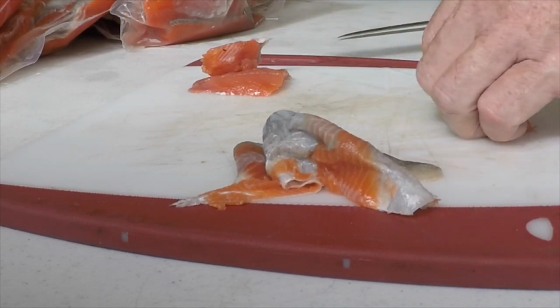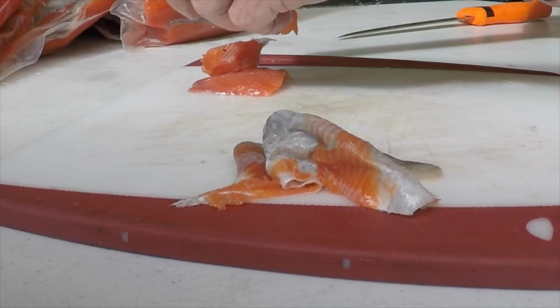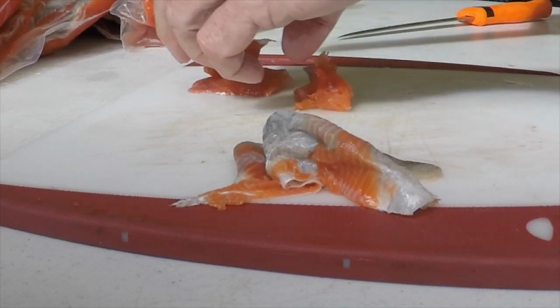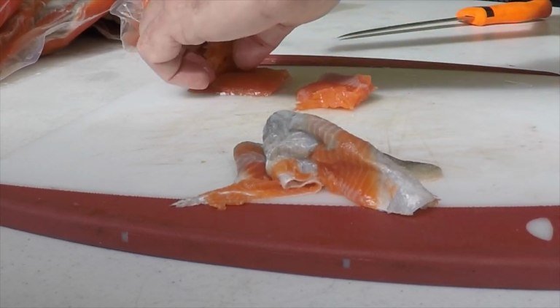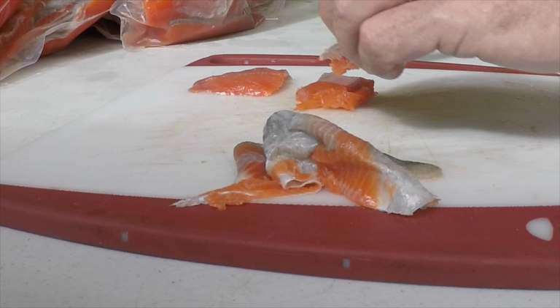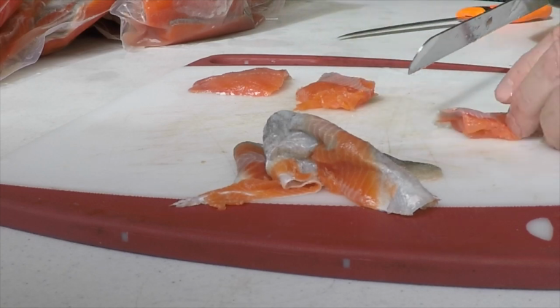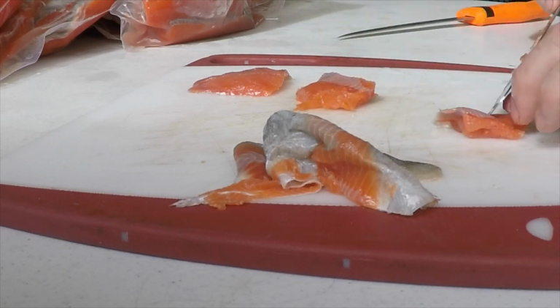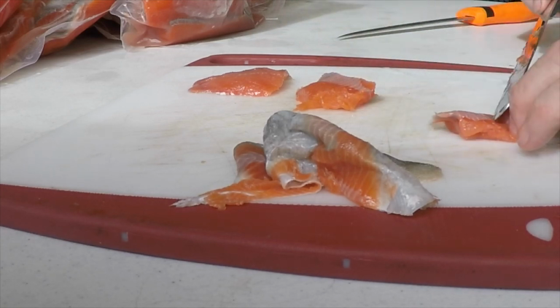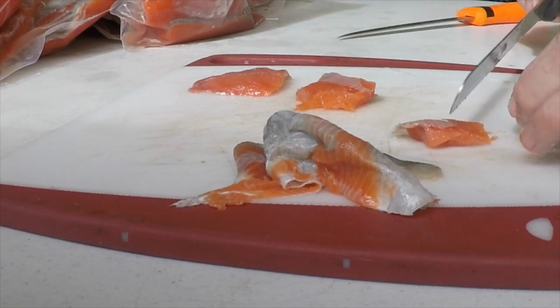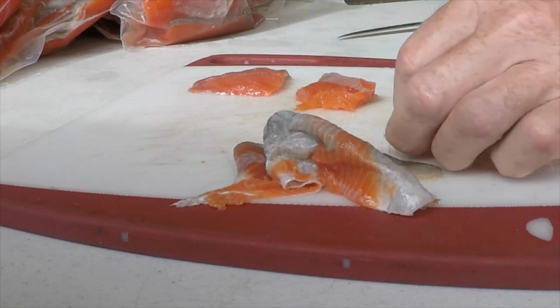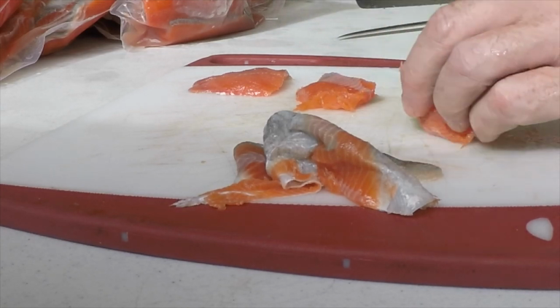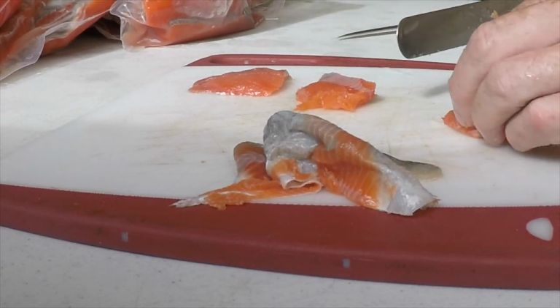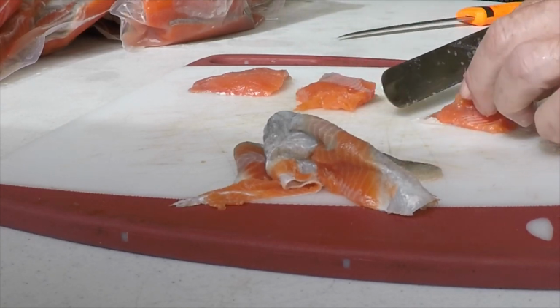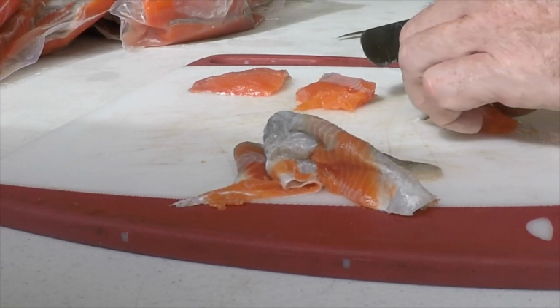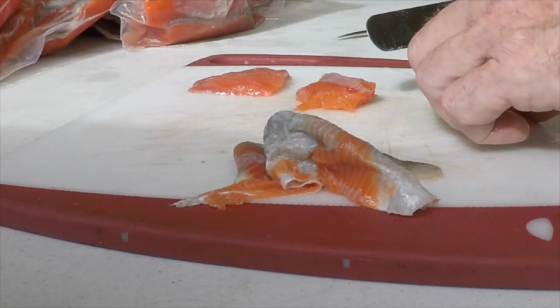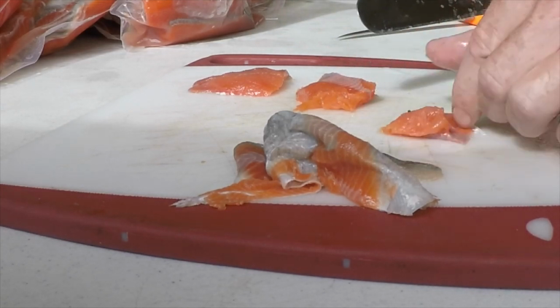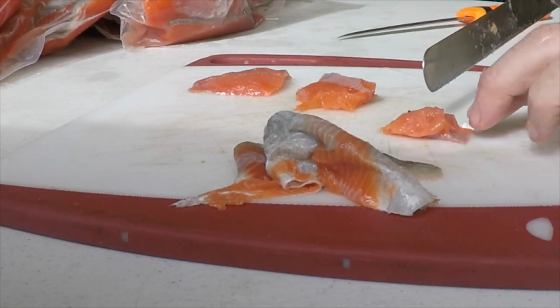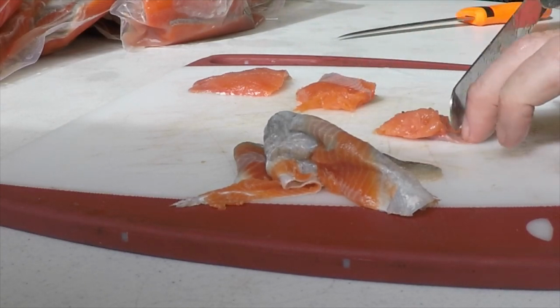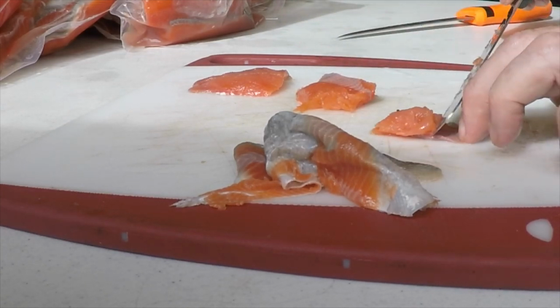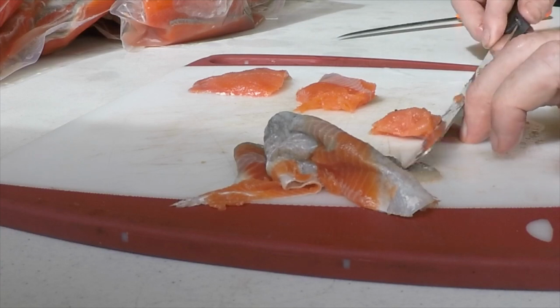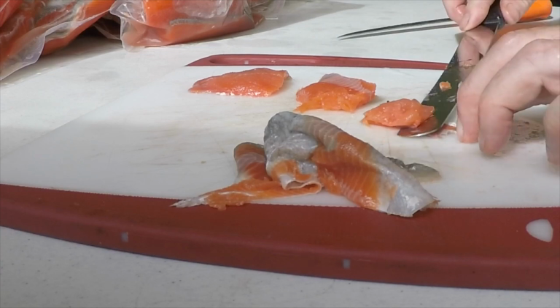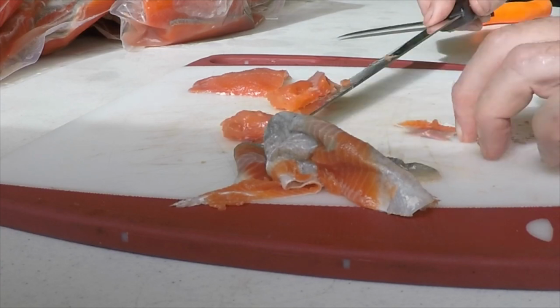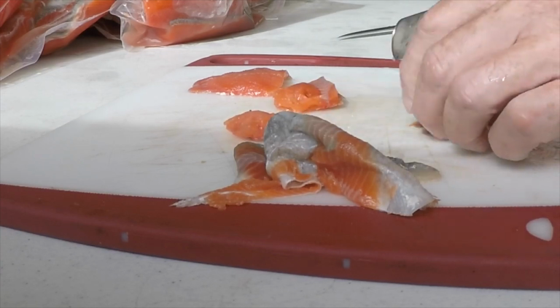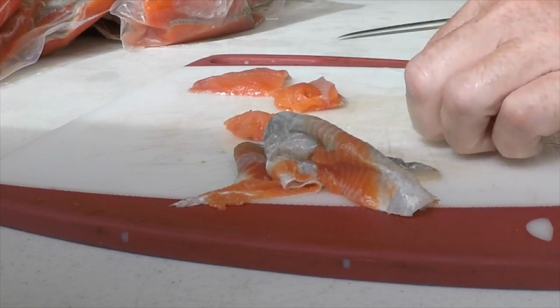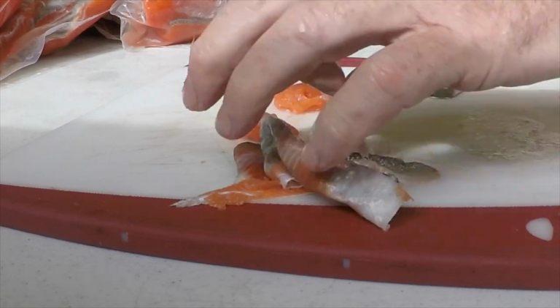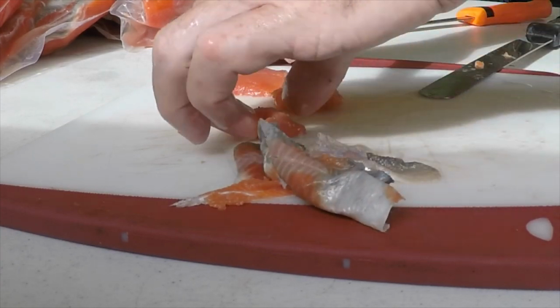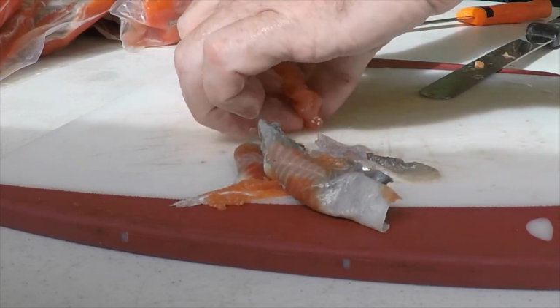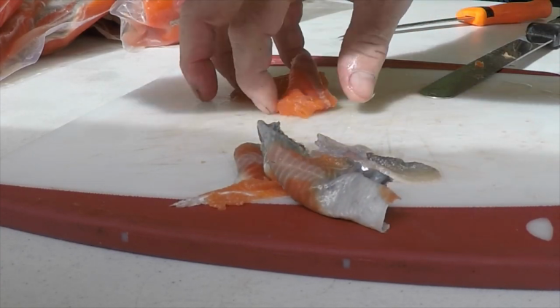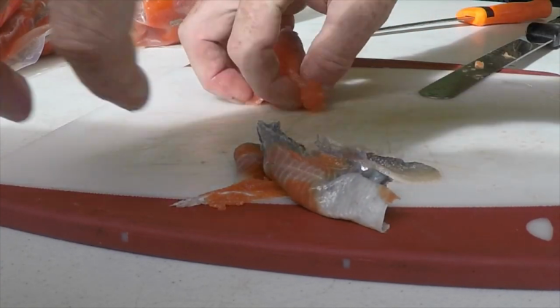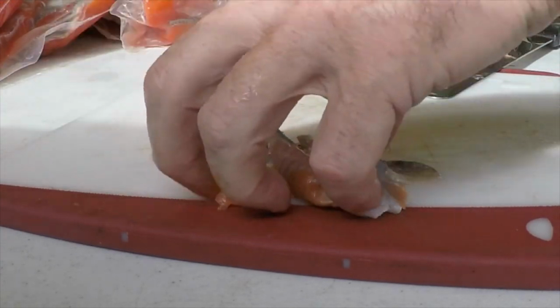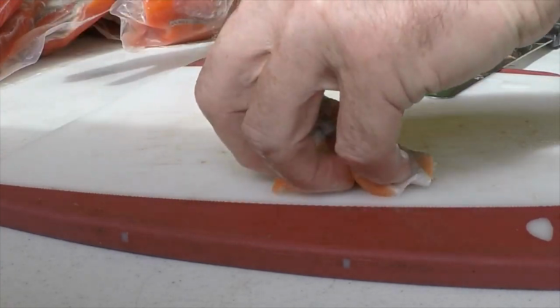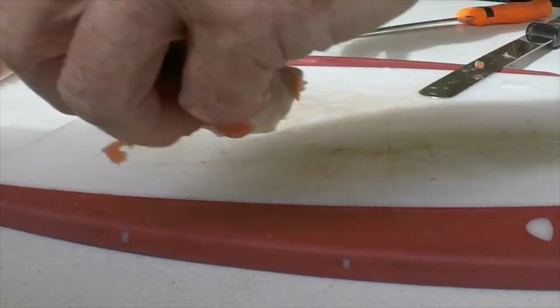I personally like the reds that come off the Kenai. Those are a lot bigger reds, but the time that we could go, Kassiloff was hot and I wasn't.